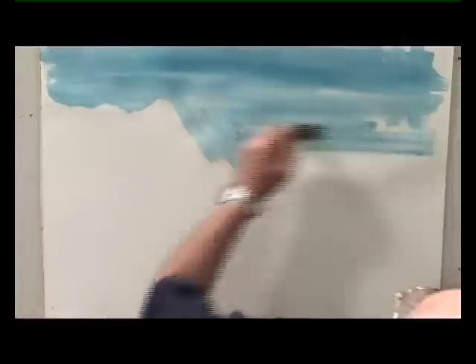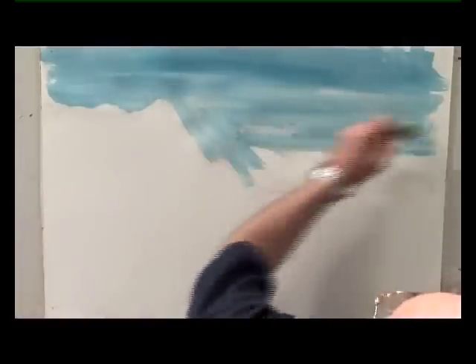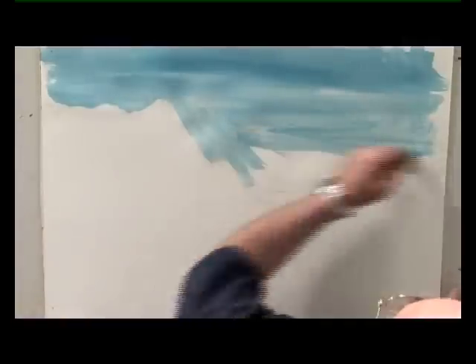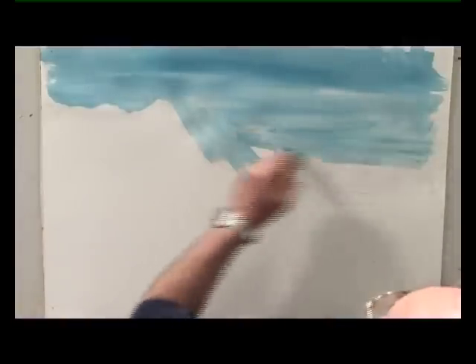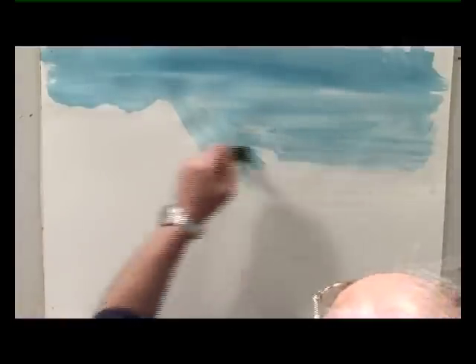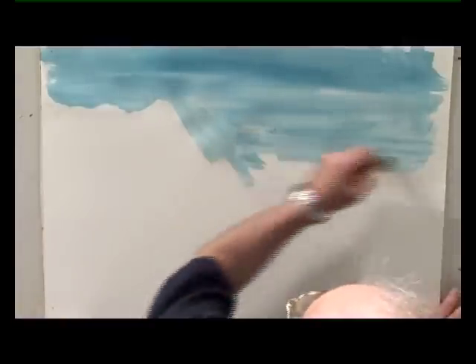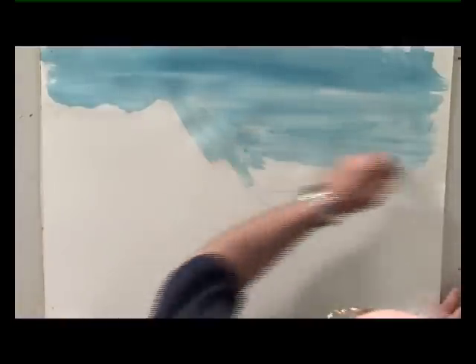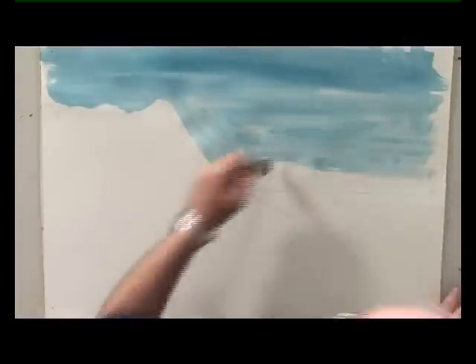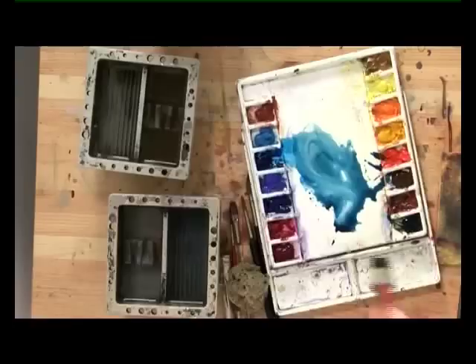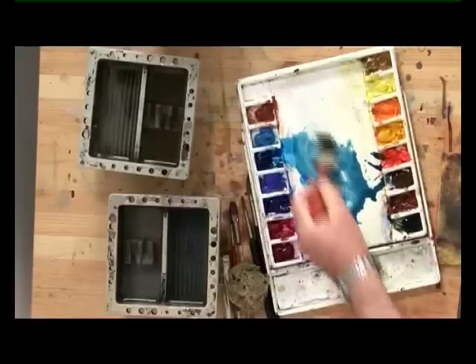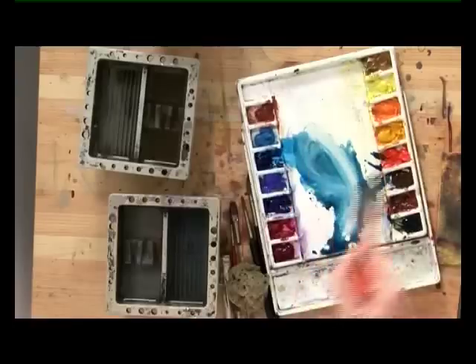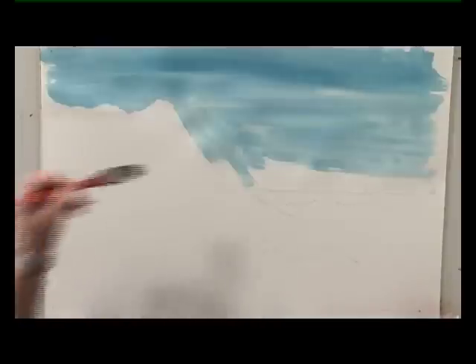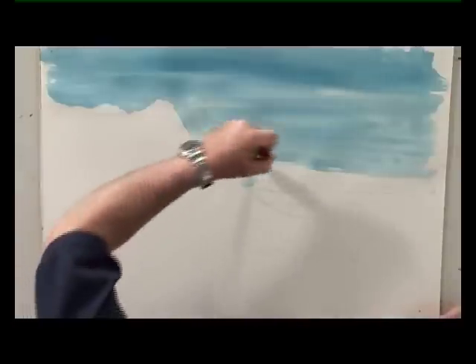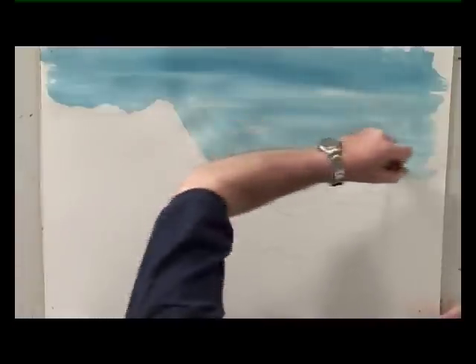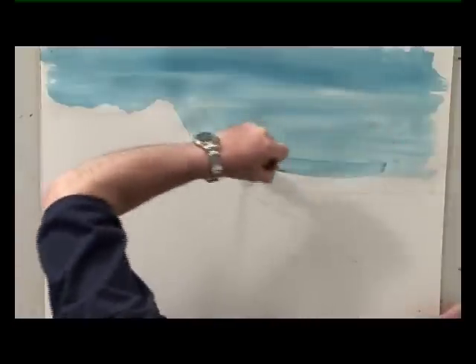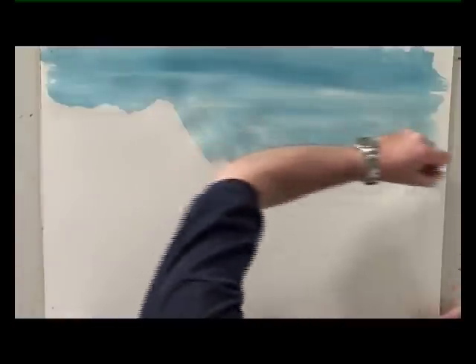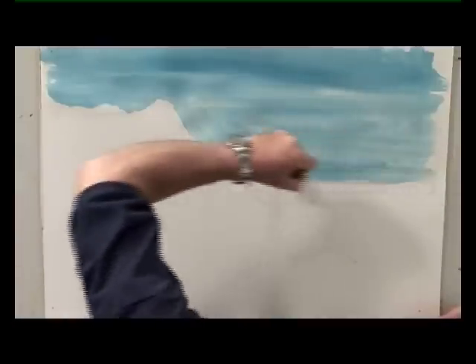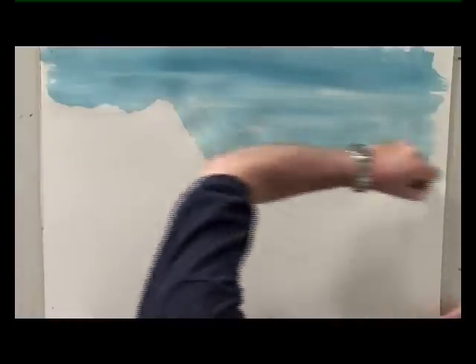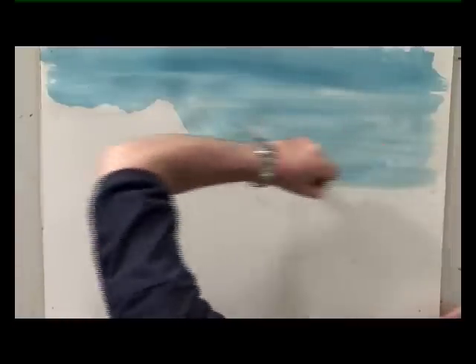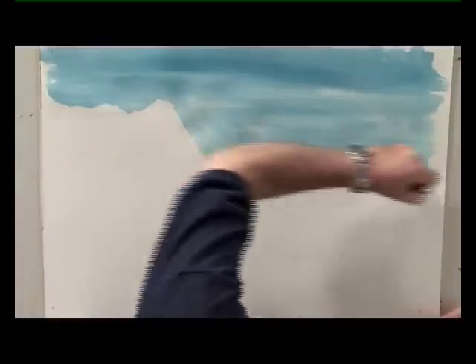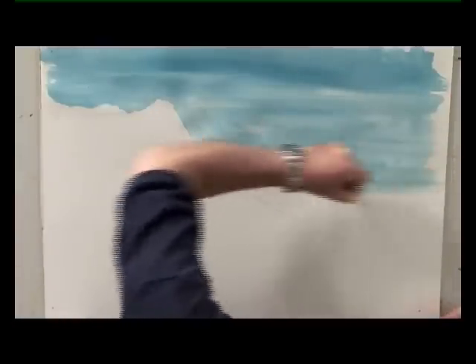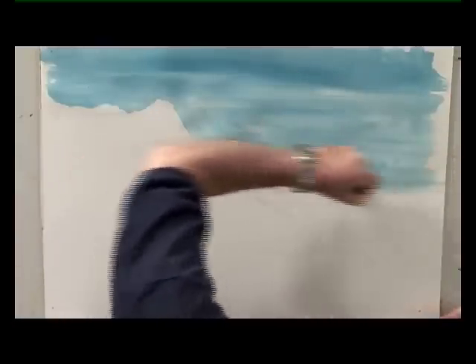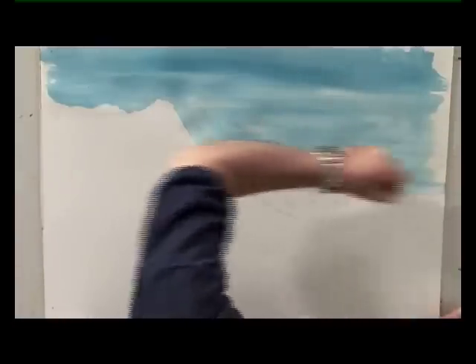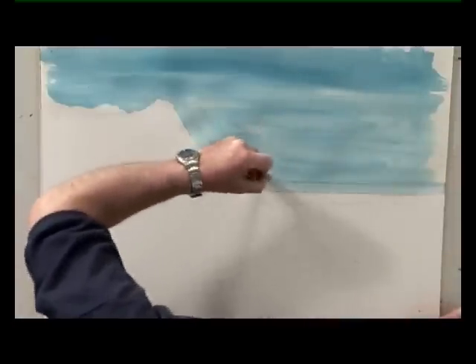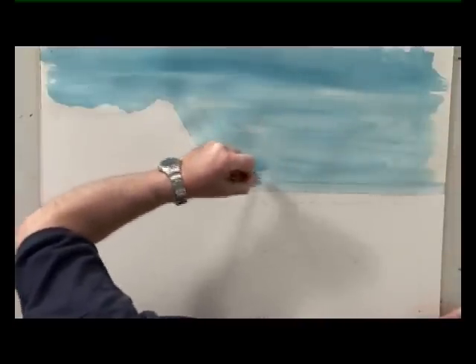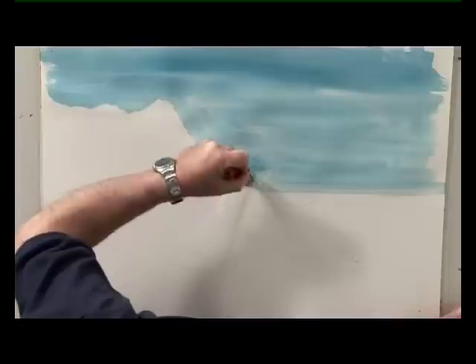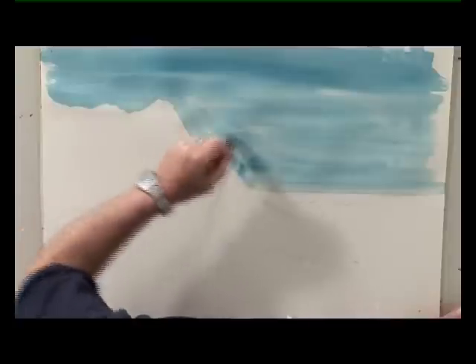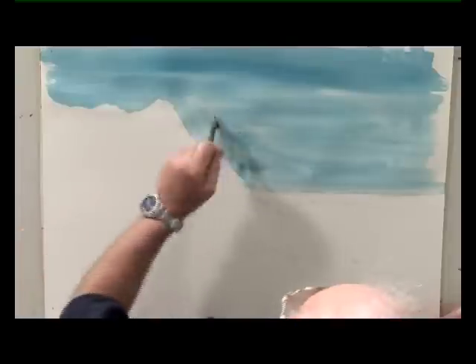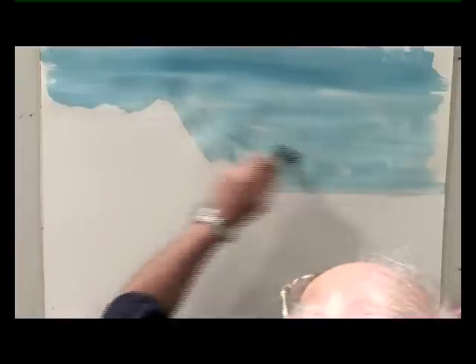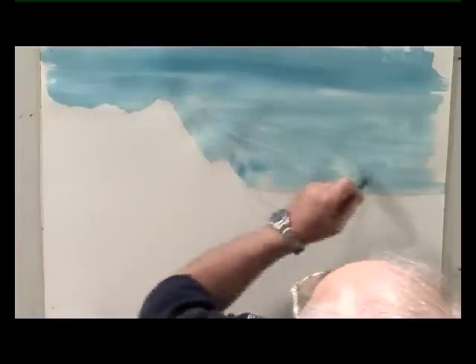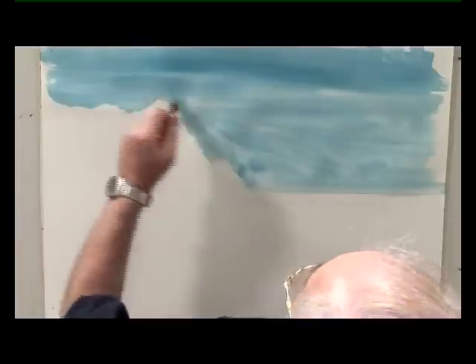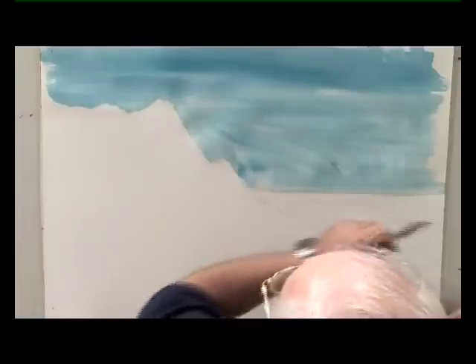Get it down as fast as you possibly can. So many people paint an area 12 times before they believe it's covered, and then they end up with a total lack of luminosity.